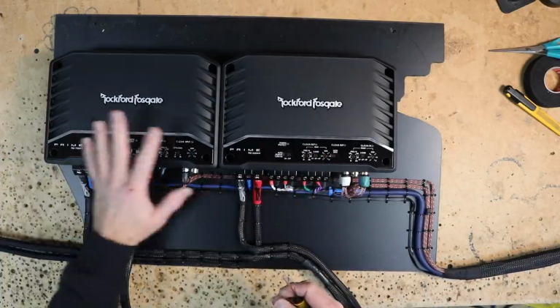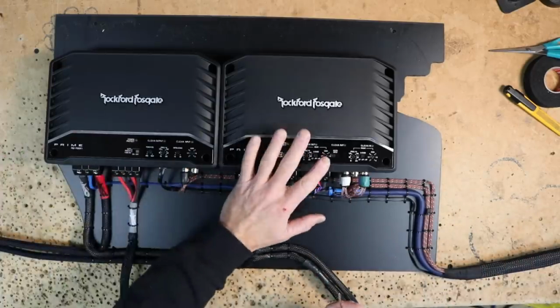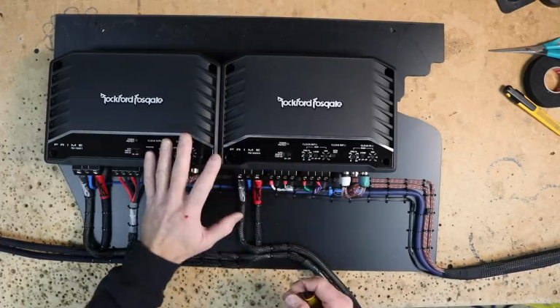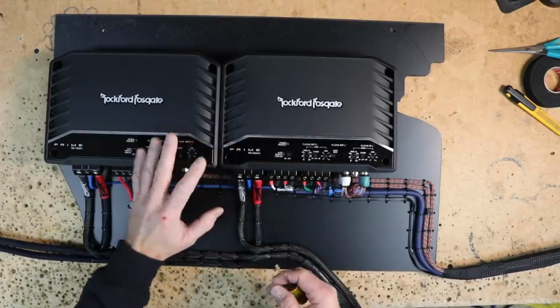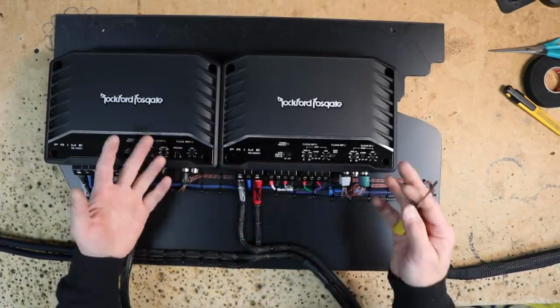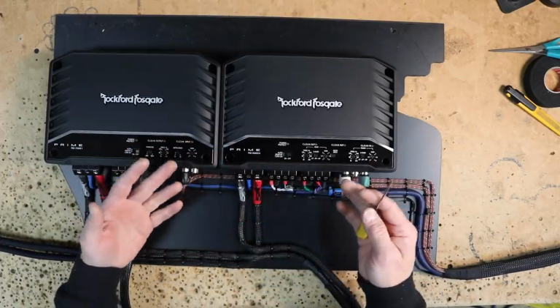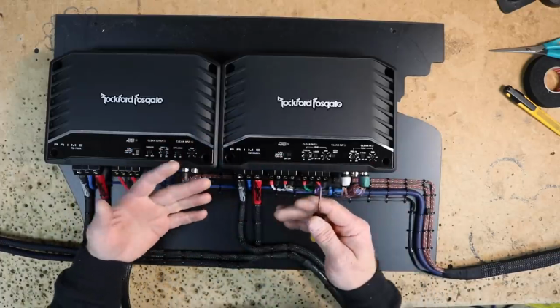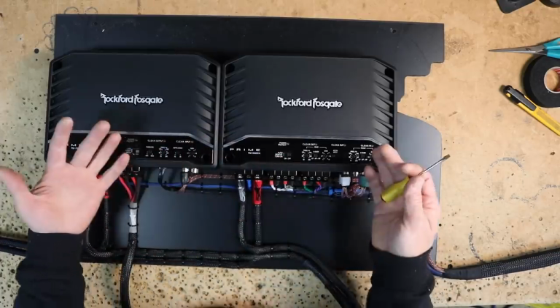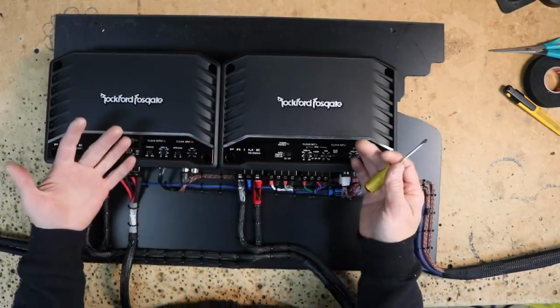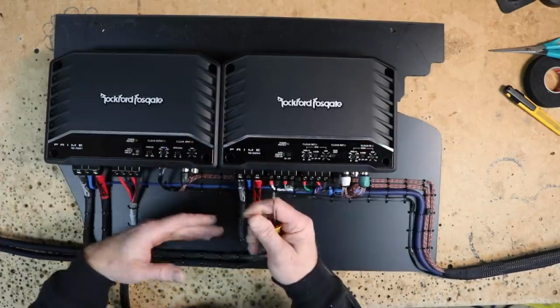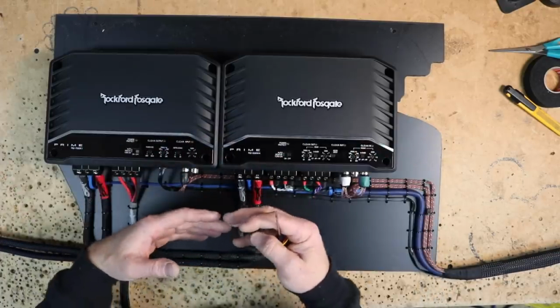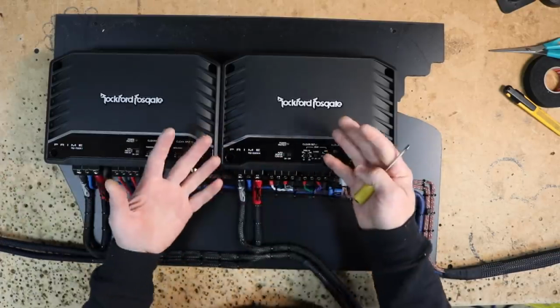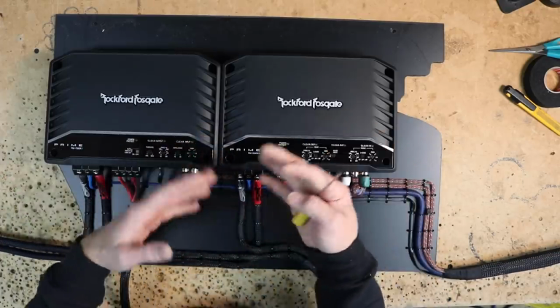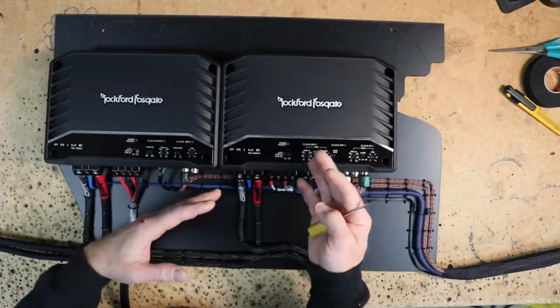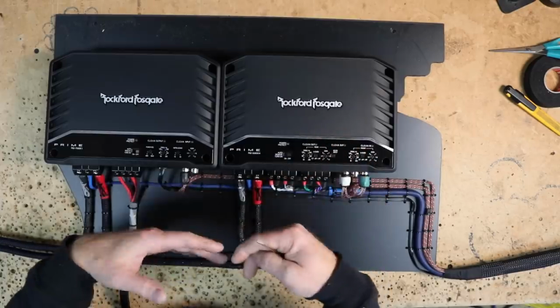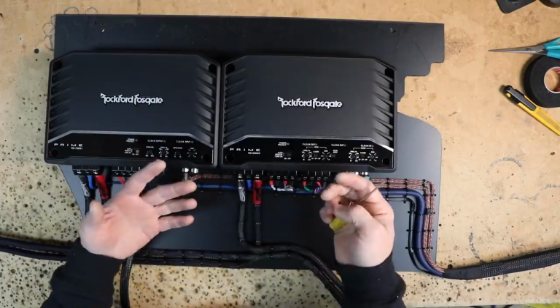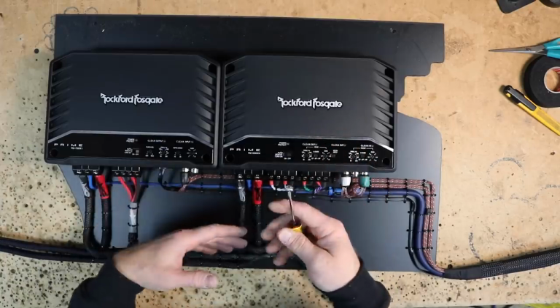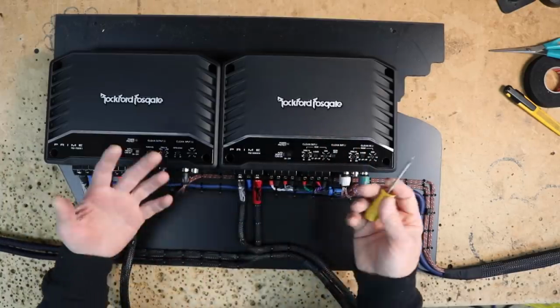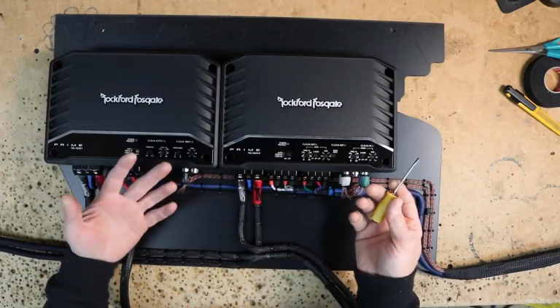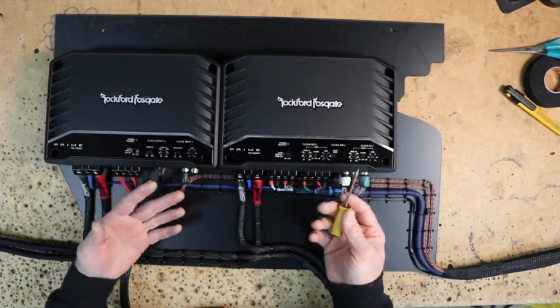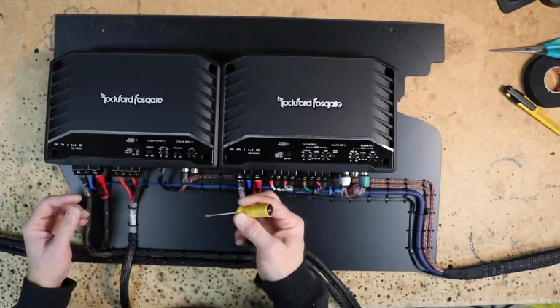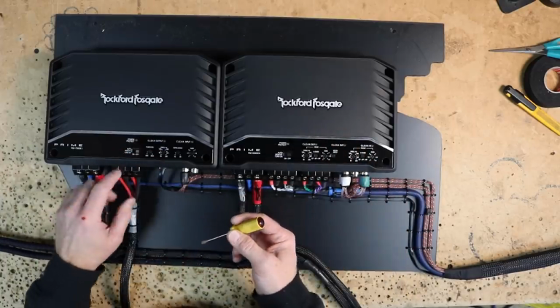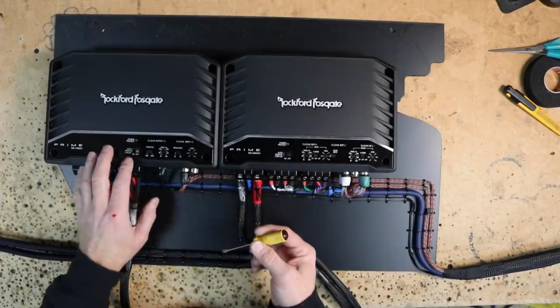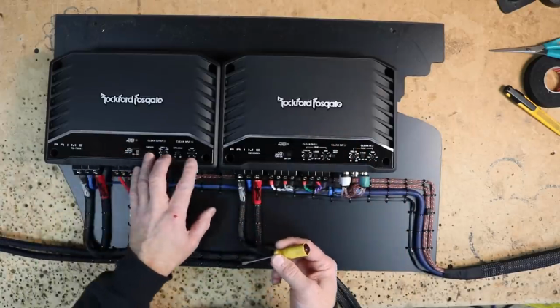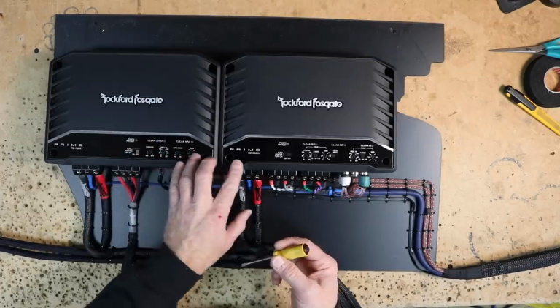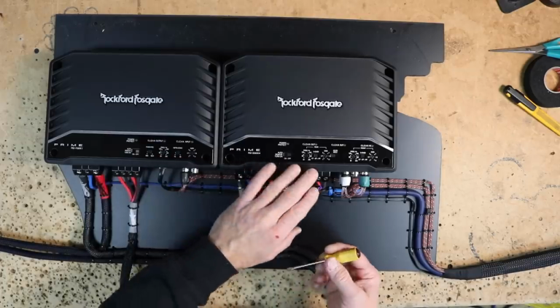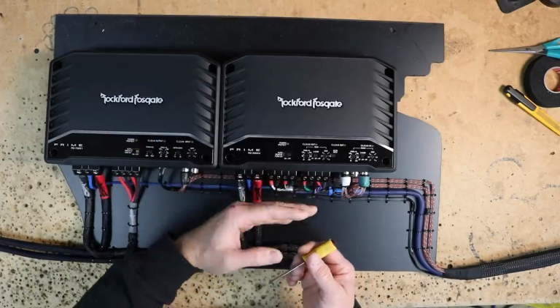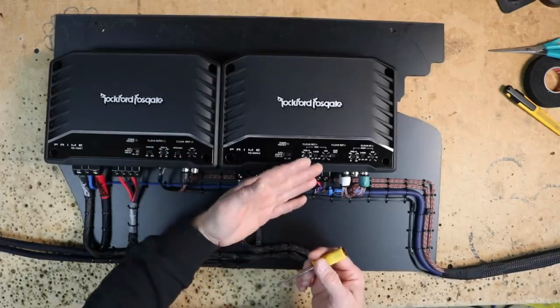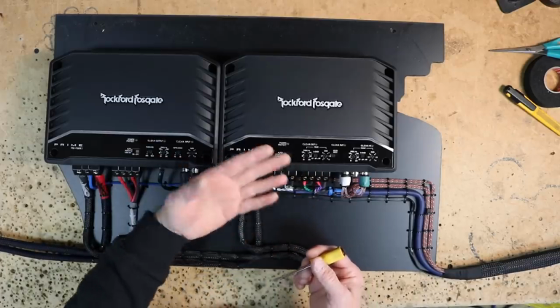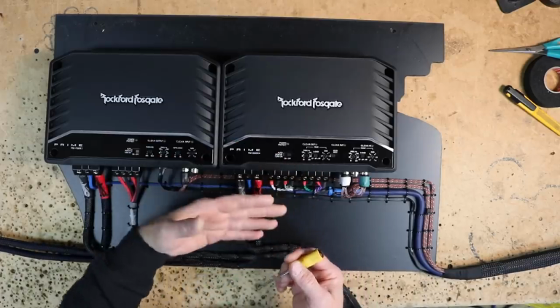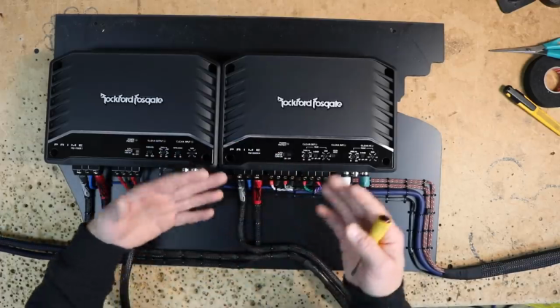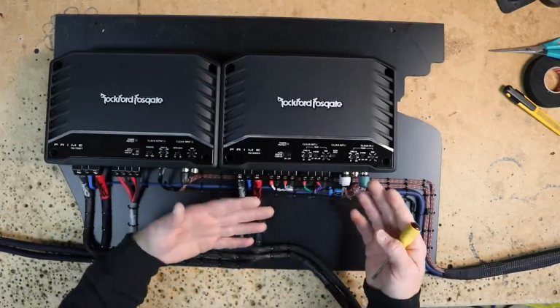The last thing we need to do before we get this into the car is what we call a pre-tune. We're not actually tuning anything — we call it a pre-tune because it's just the easiest thing to call it. It's where you go through and check all your gains and switches to make sure they're pre-set for what's going to come in the future.